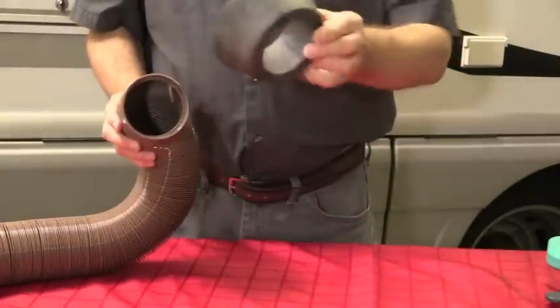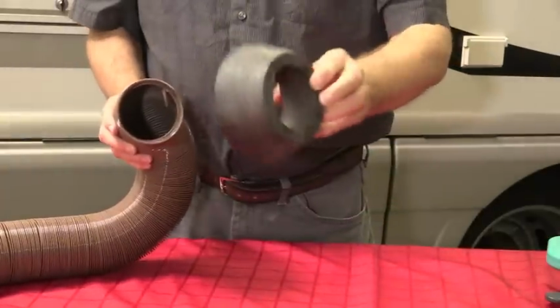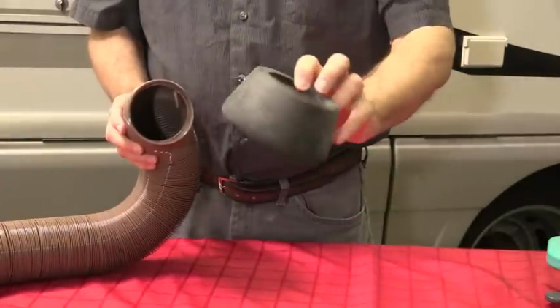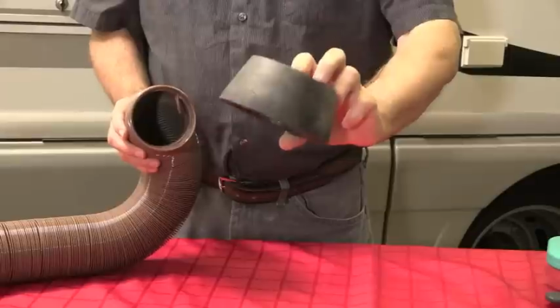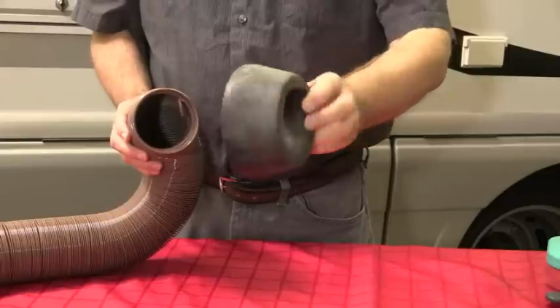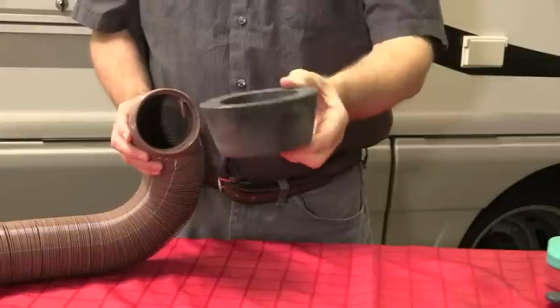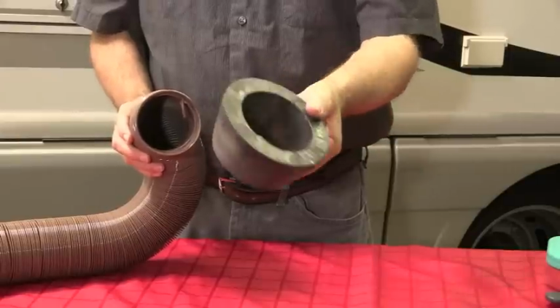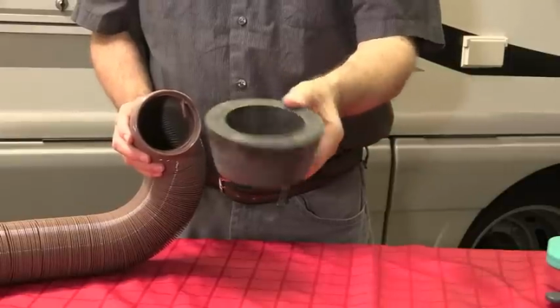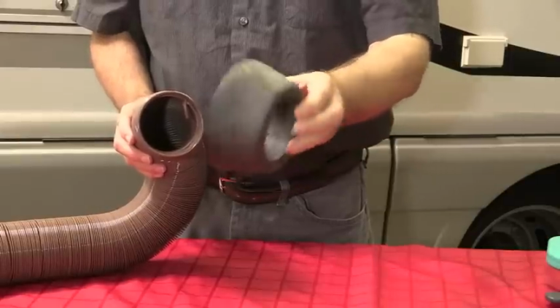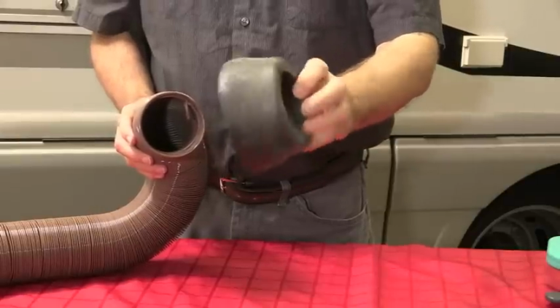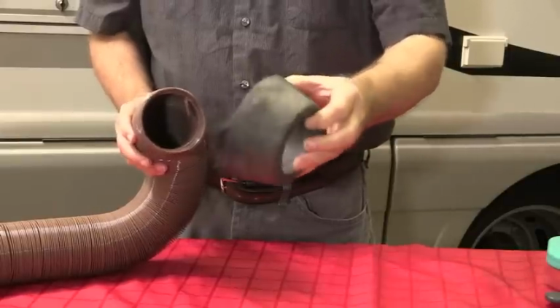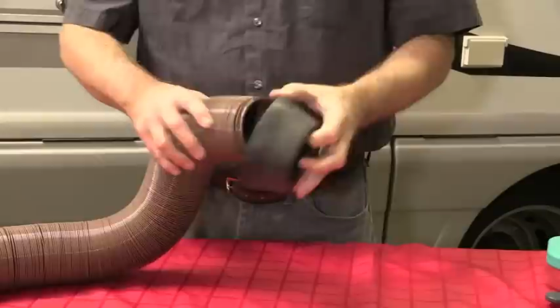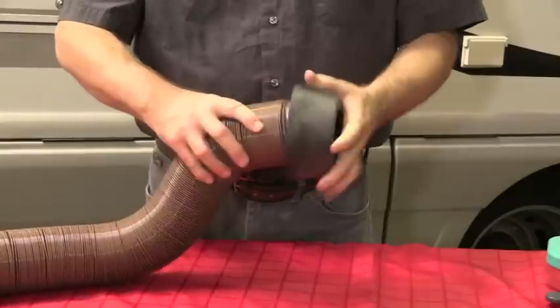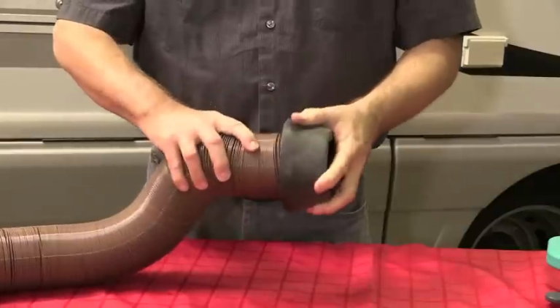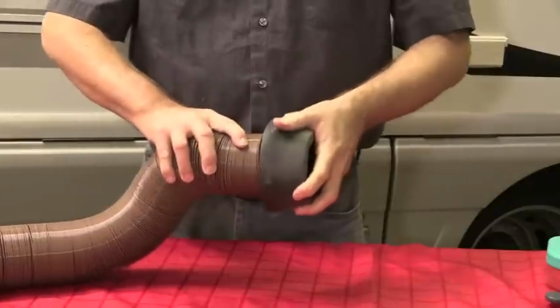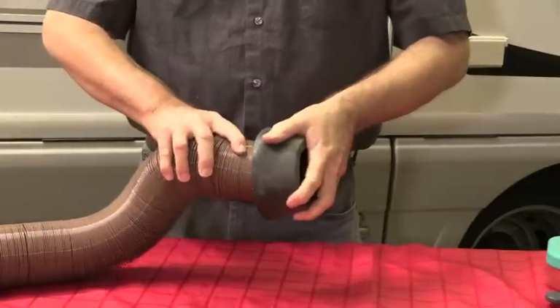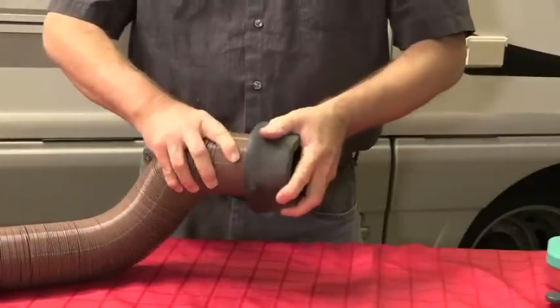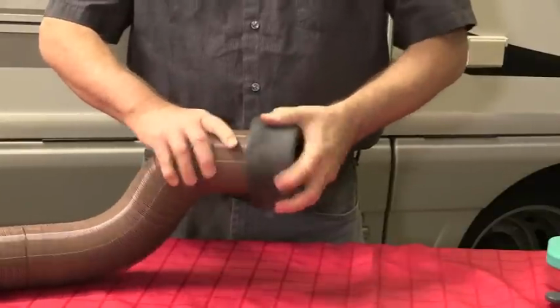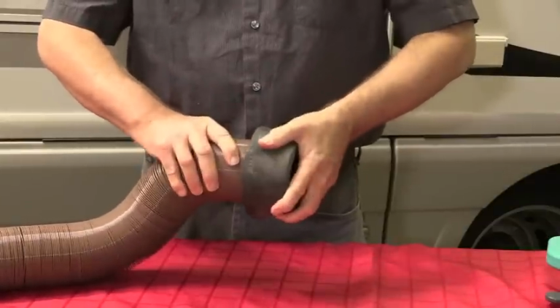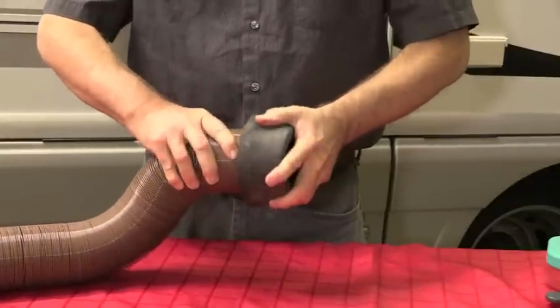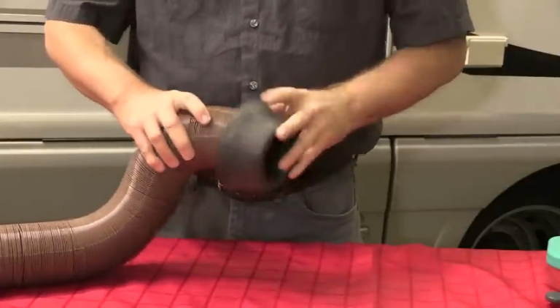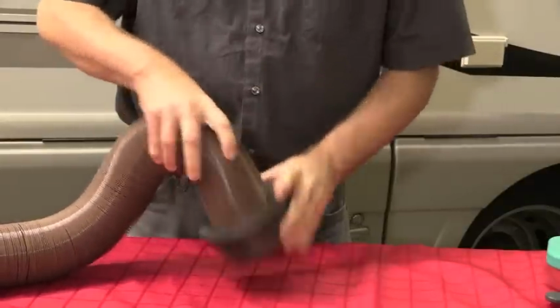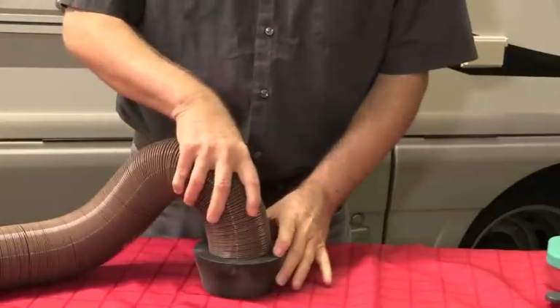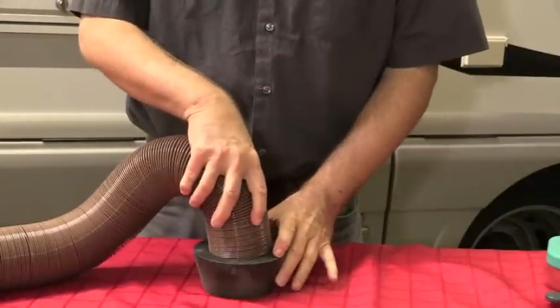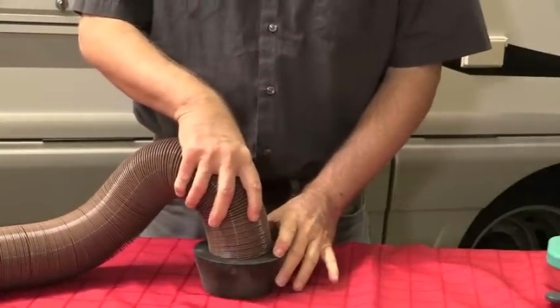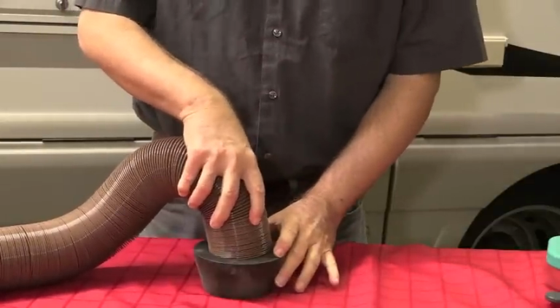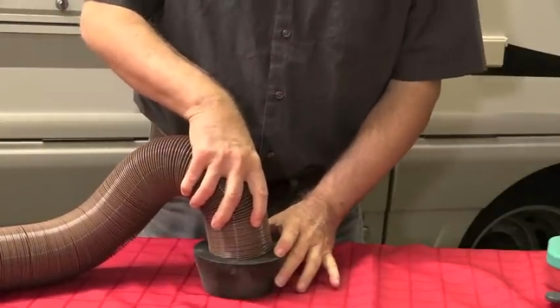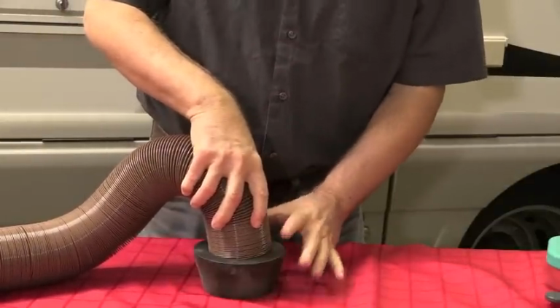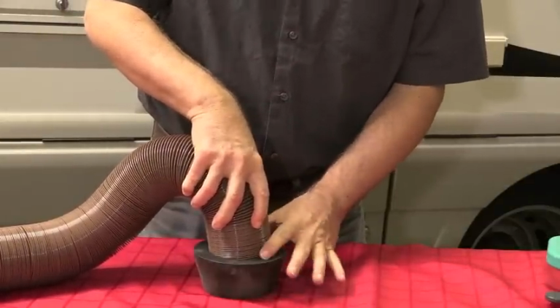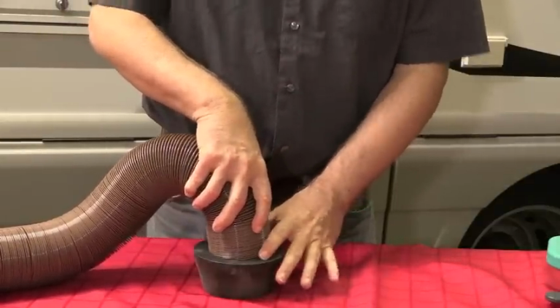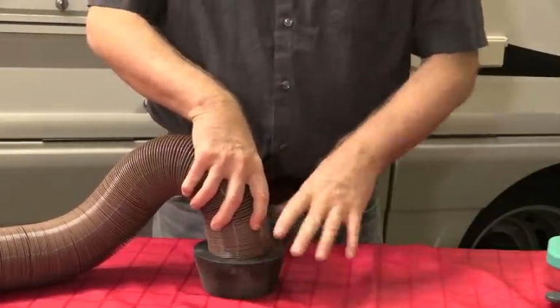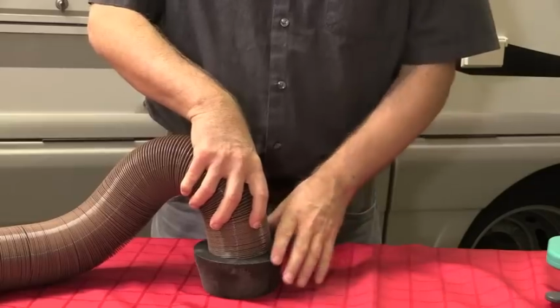So here's a solution. It's a little donut-type device made out of rubber. You just take your hose, put it in there, and then this will go into the drain and fit snugly.